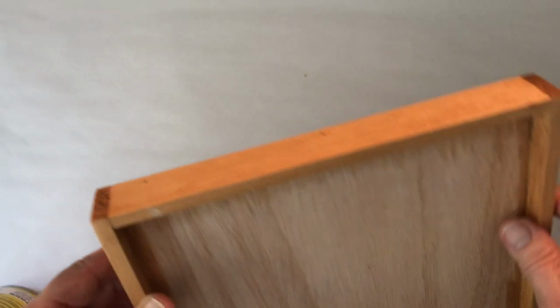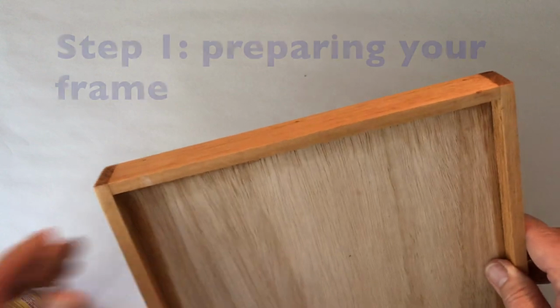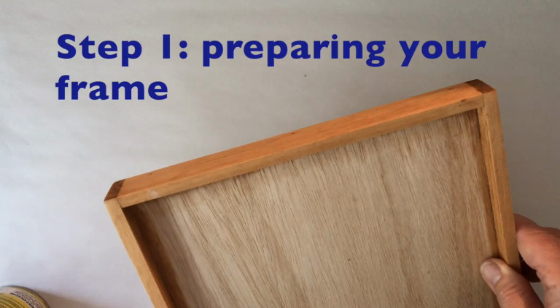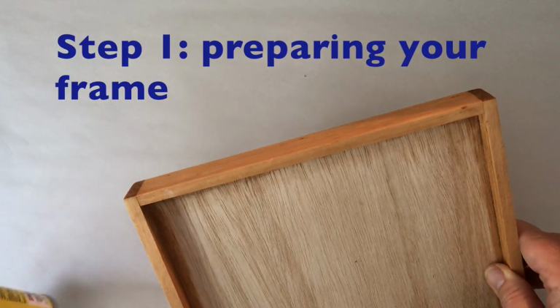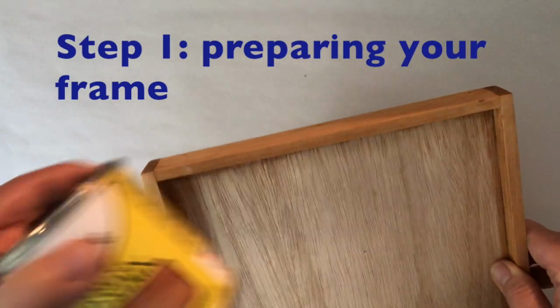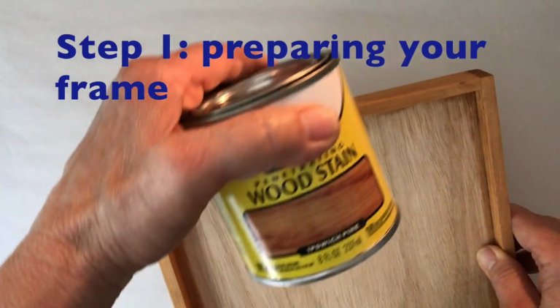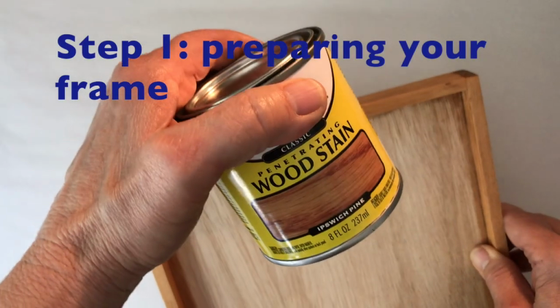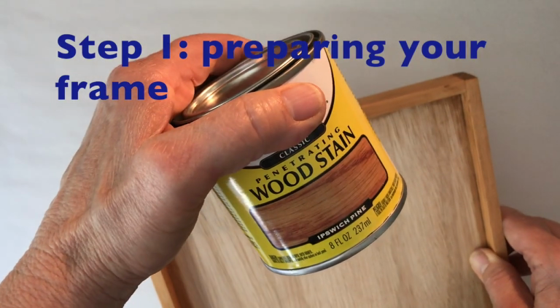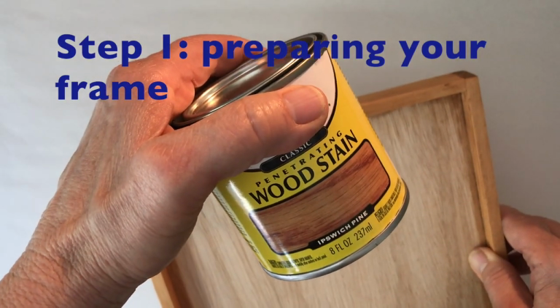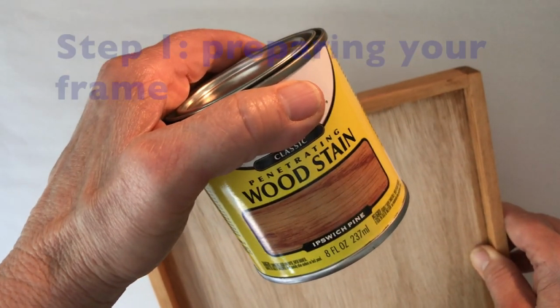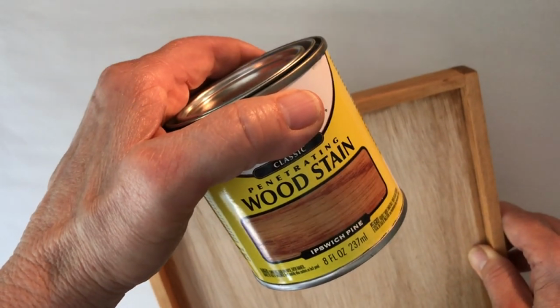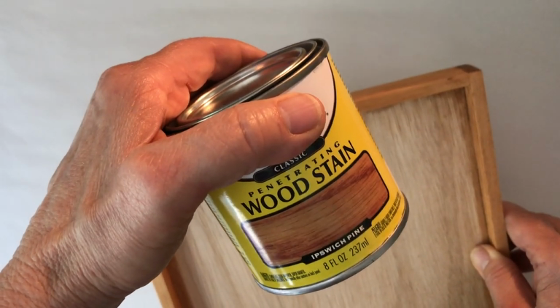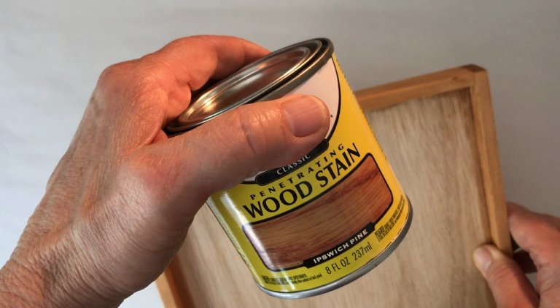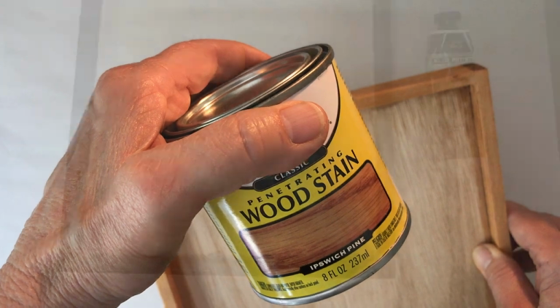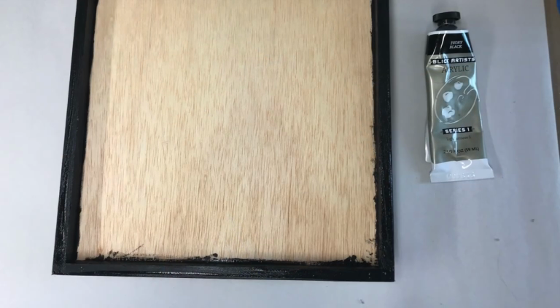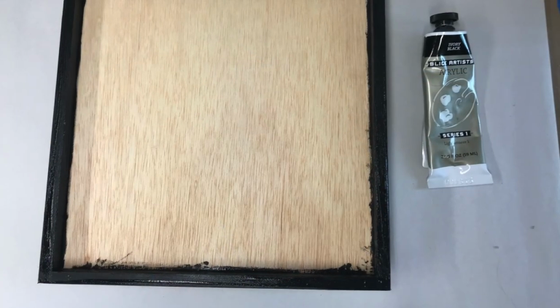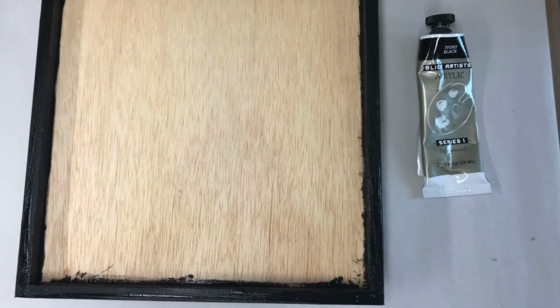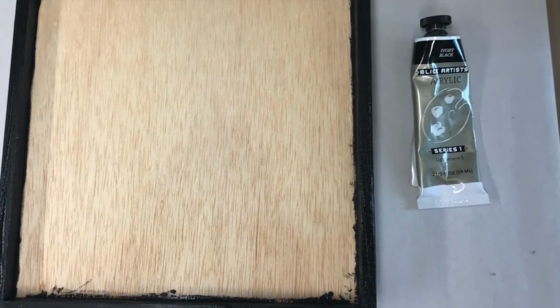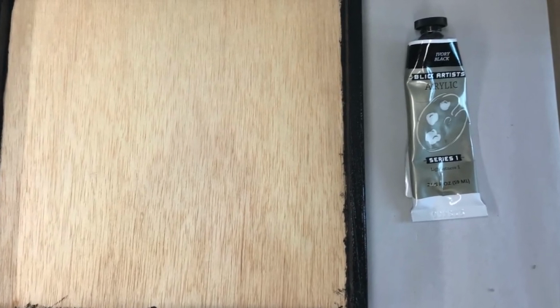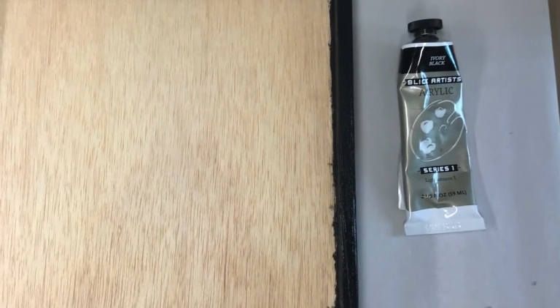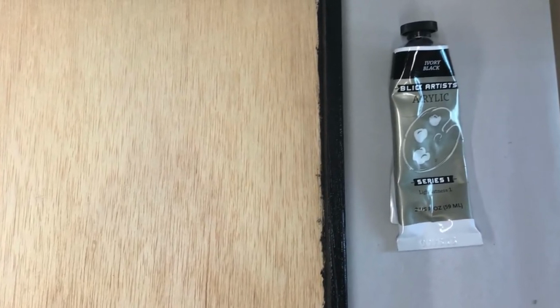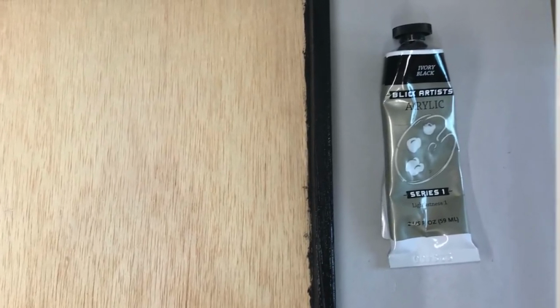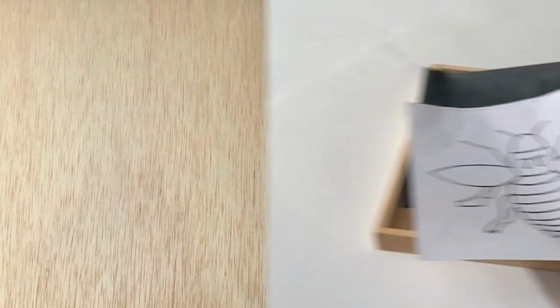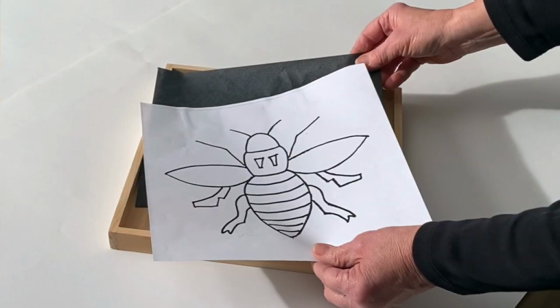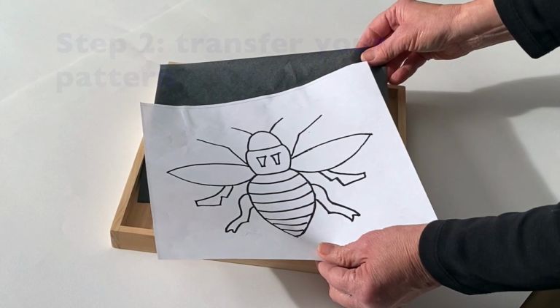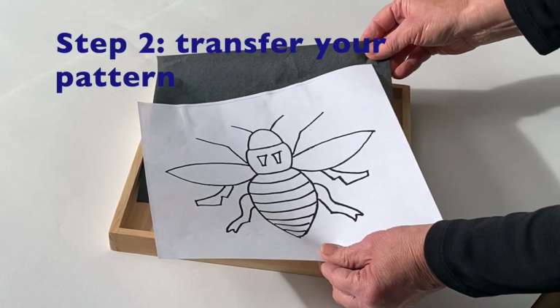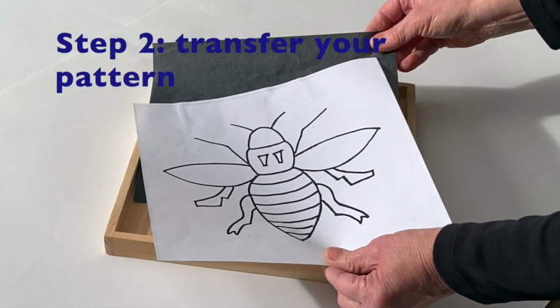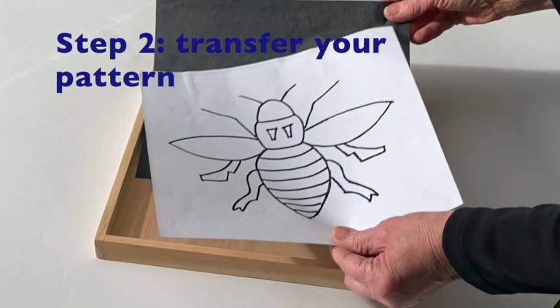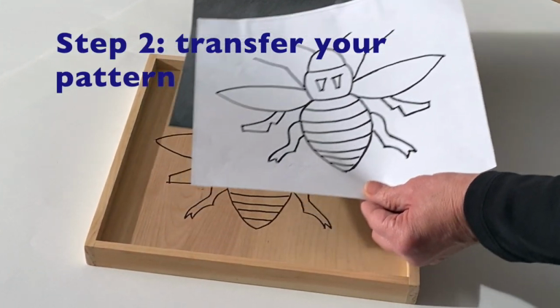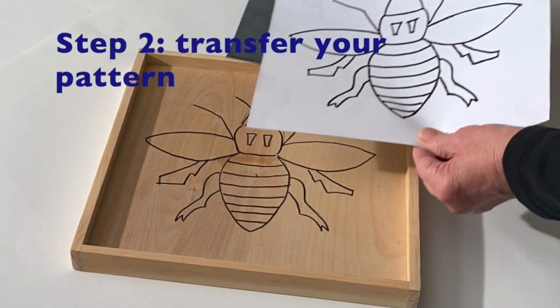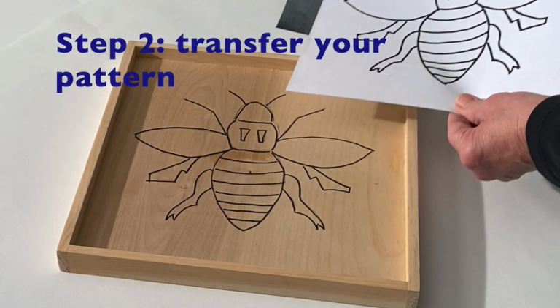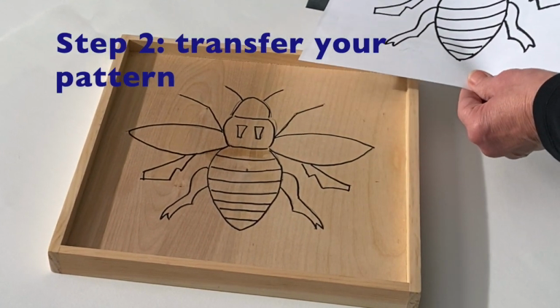It's a good idea to paint or stain the frame before you start working on your mosaic. For this frame I used a black paint. Use the transfer paper to trace your pattern onto the frame.